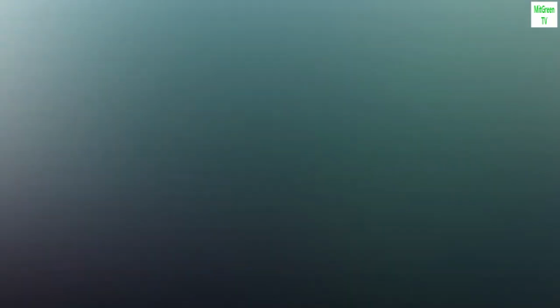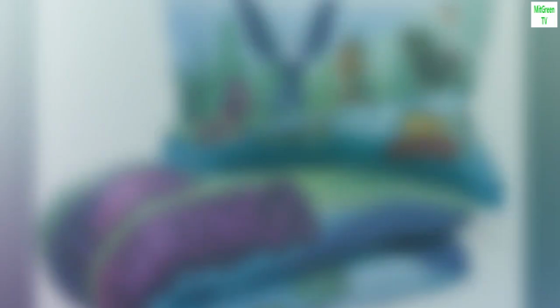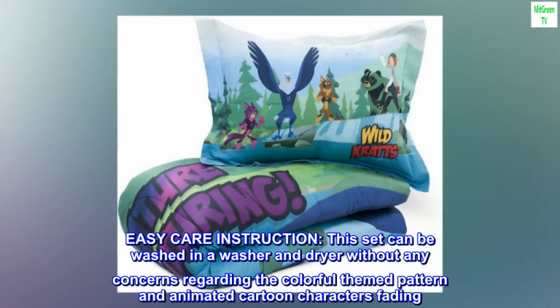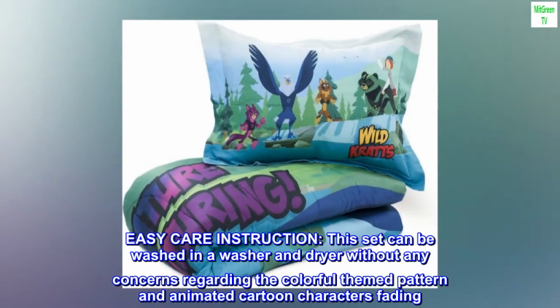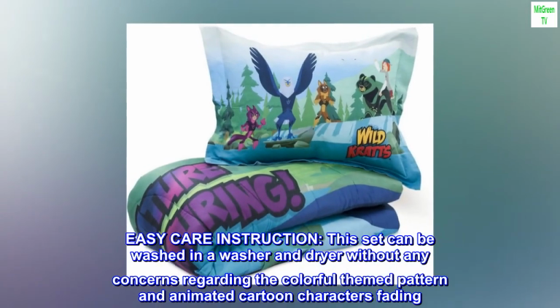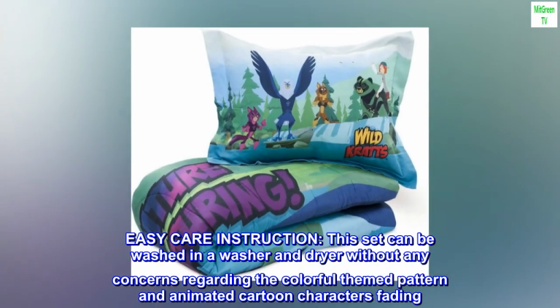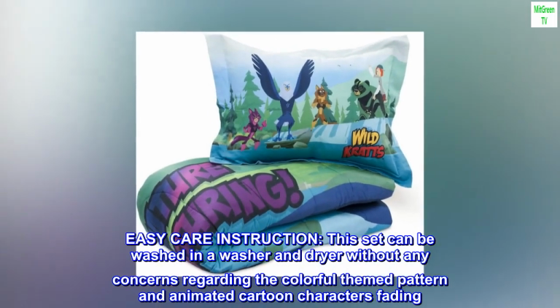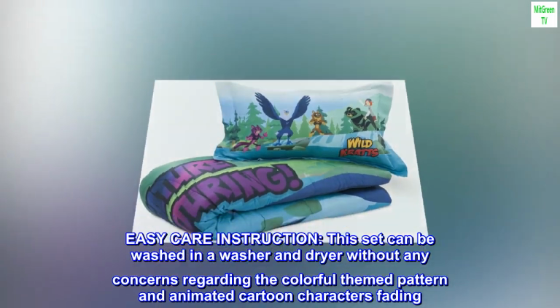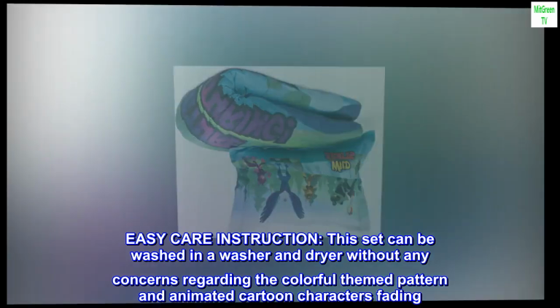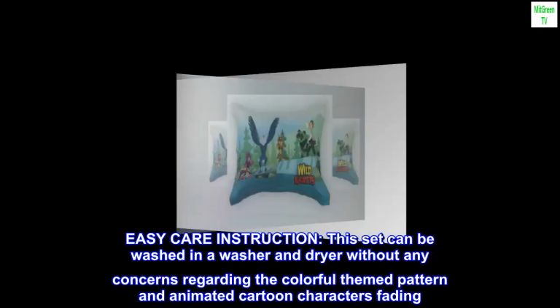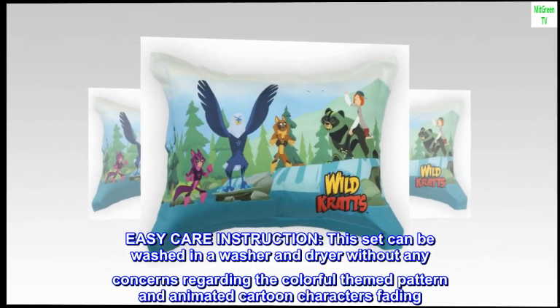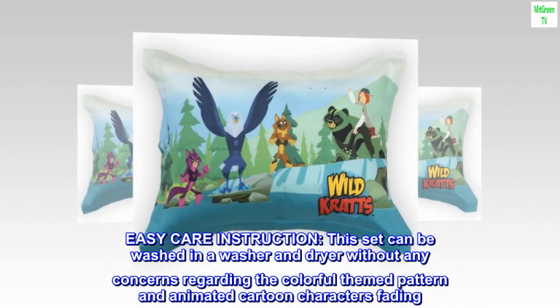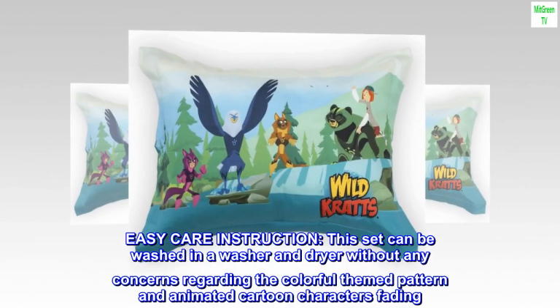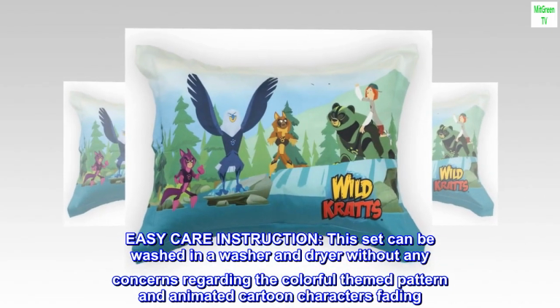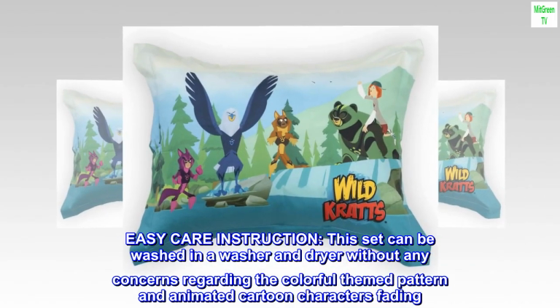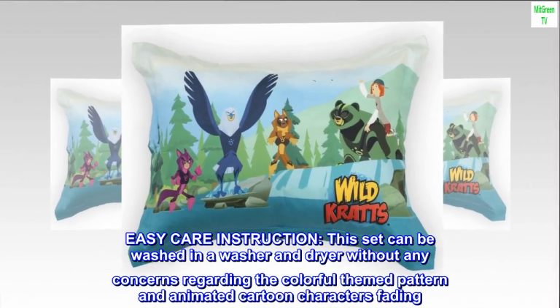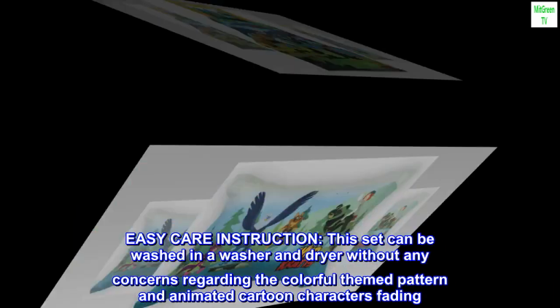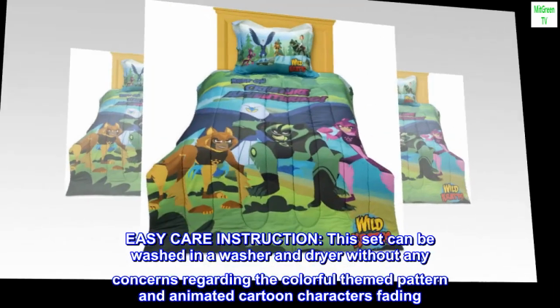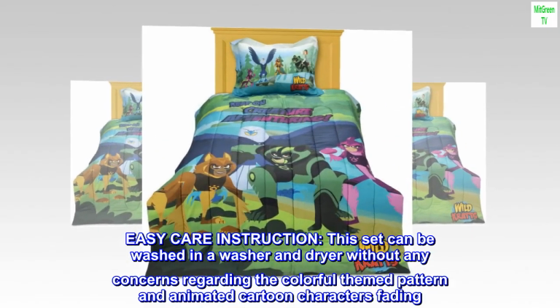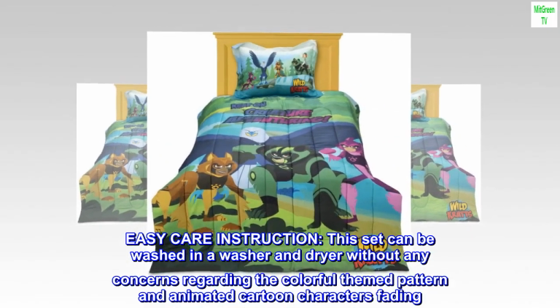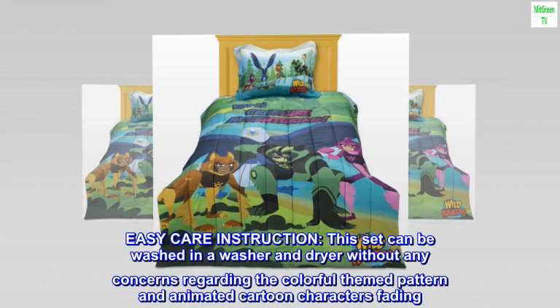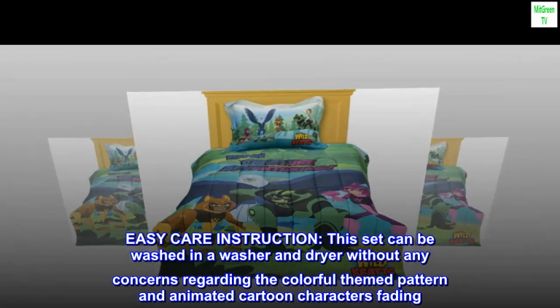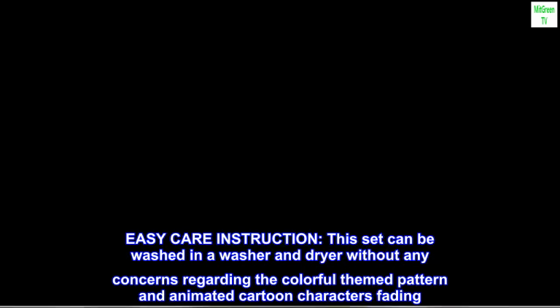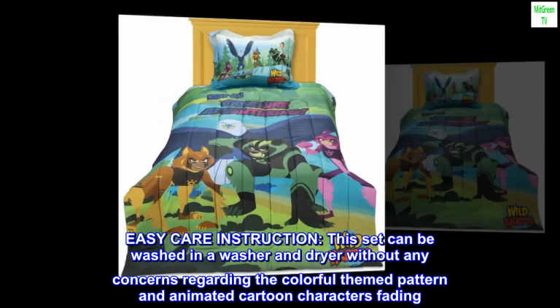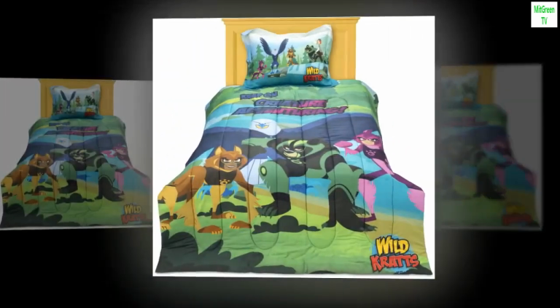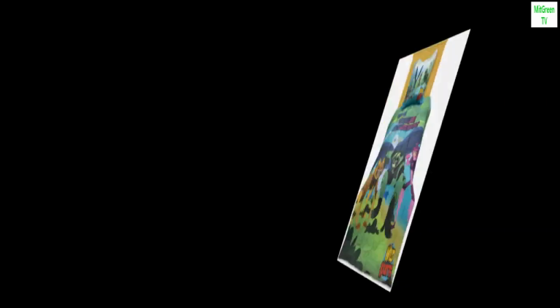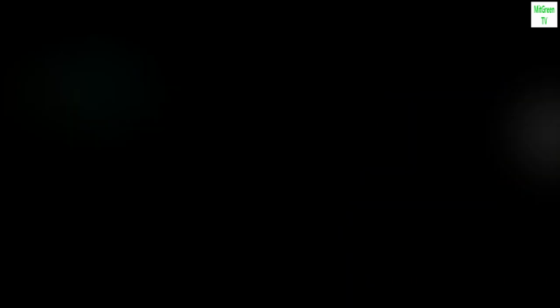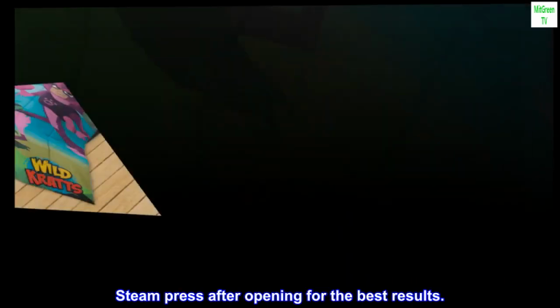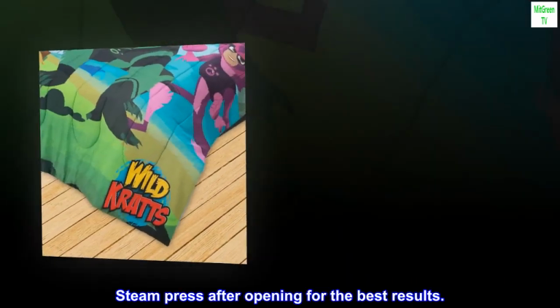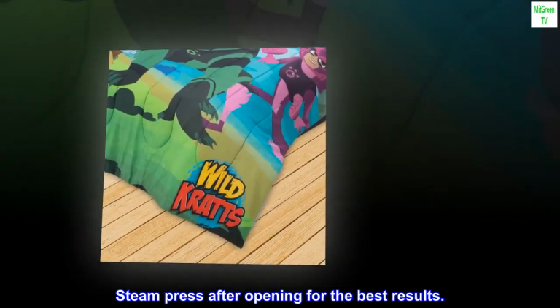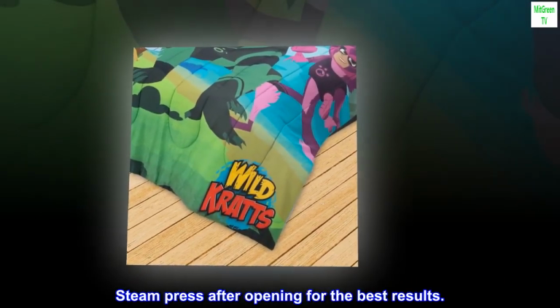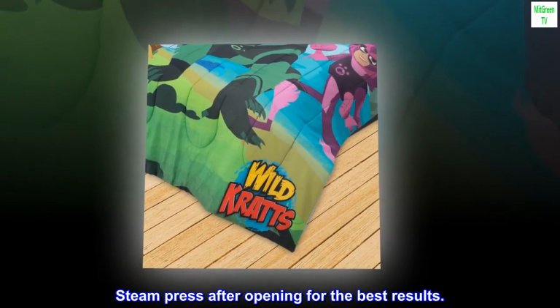Easy care instructions: this set can be washed in a washer and dryer without any concerns regarding the colorful themed pattern and animated cartoon characters fading. Steam press after opening for the best results.